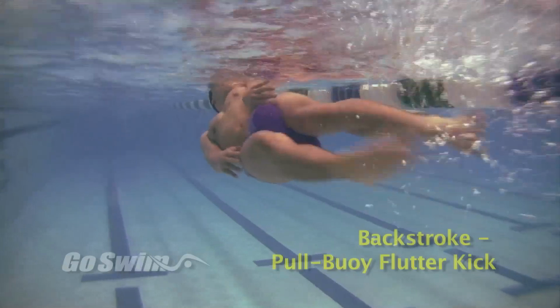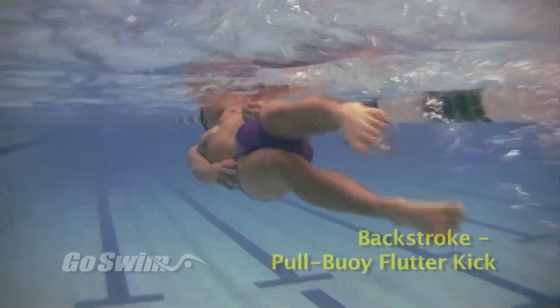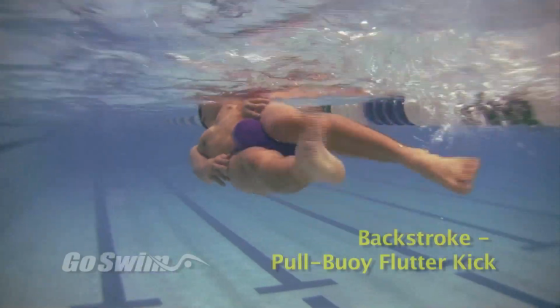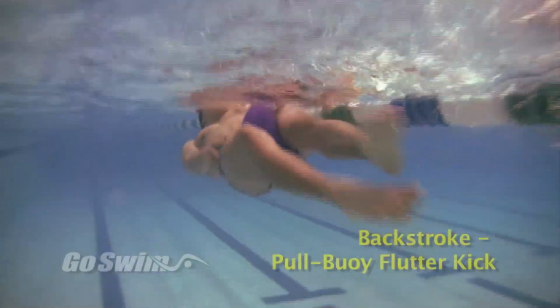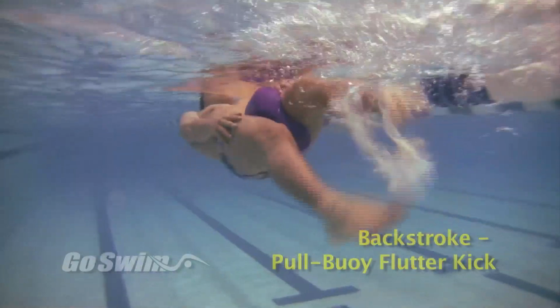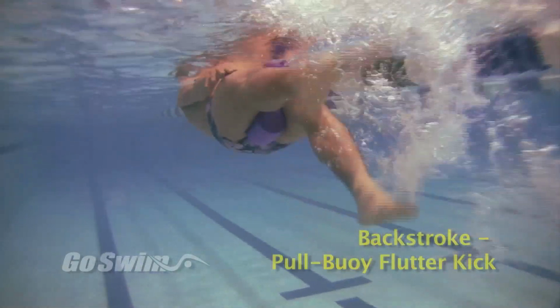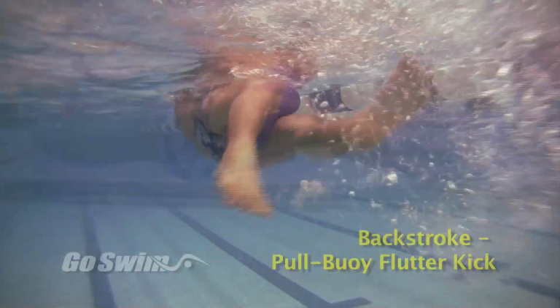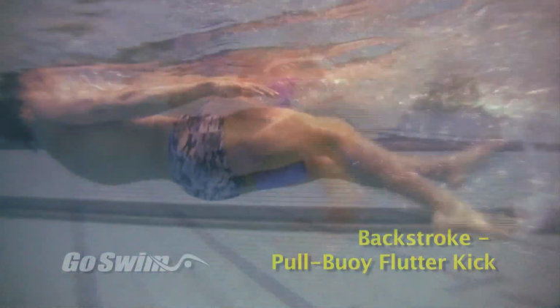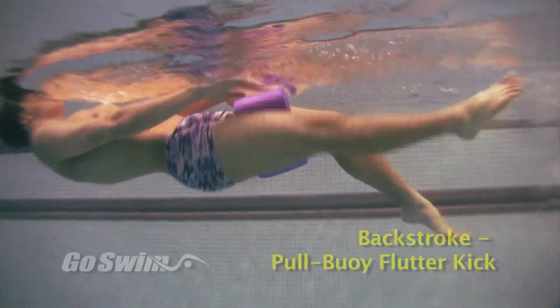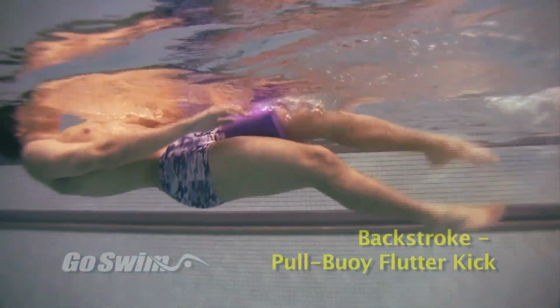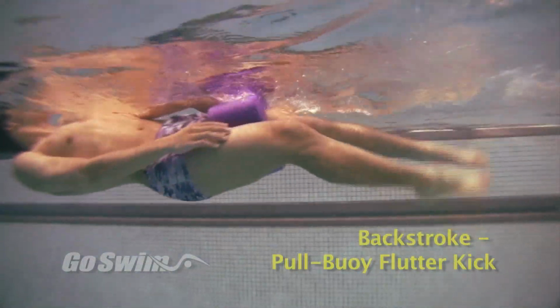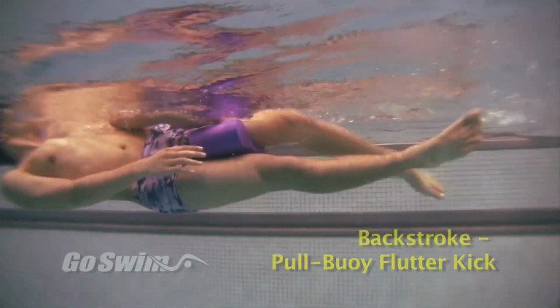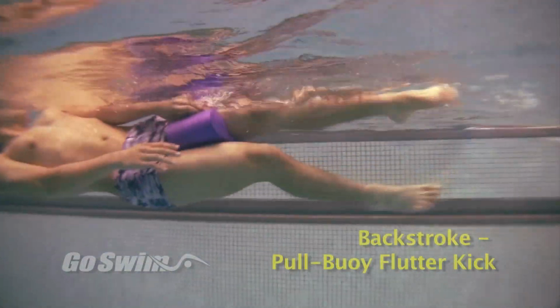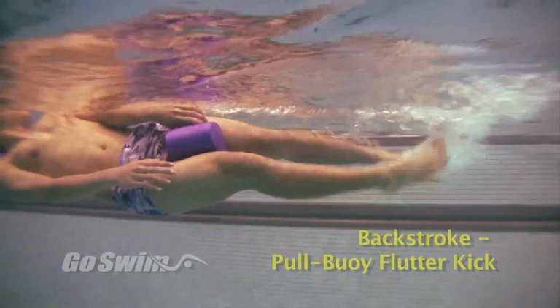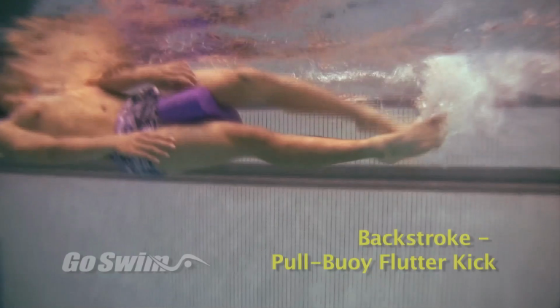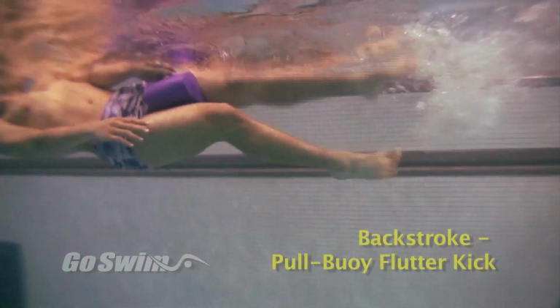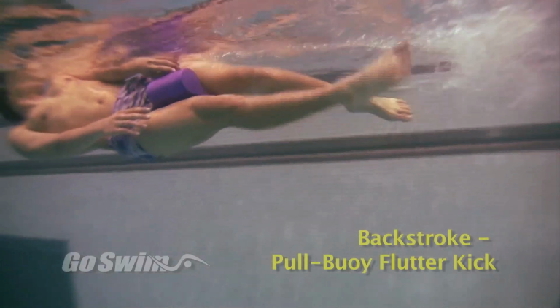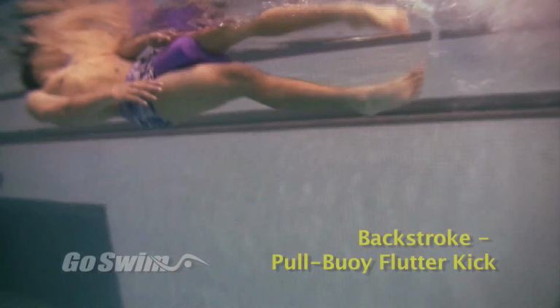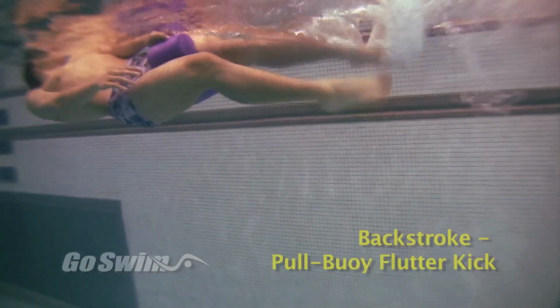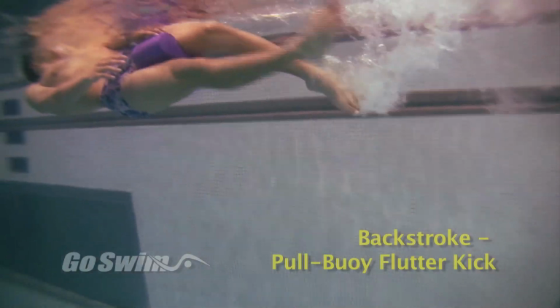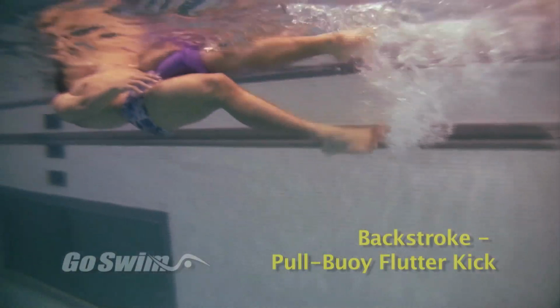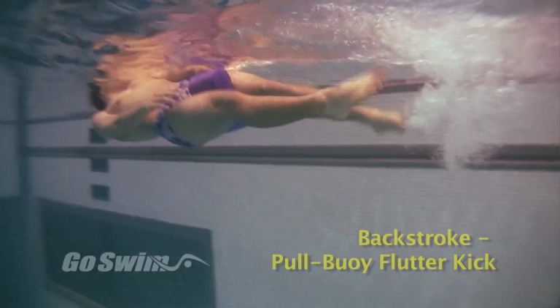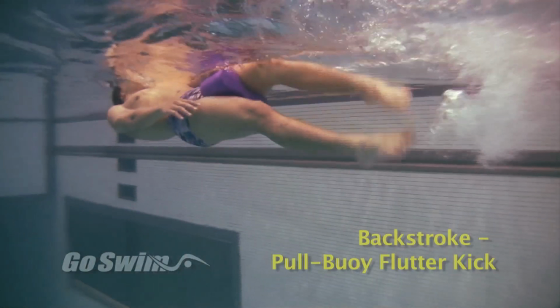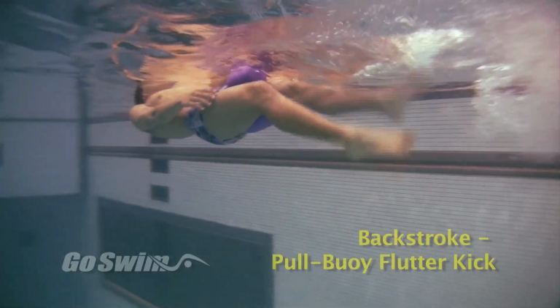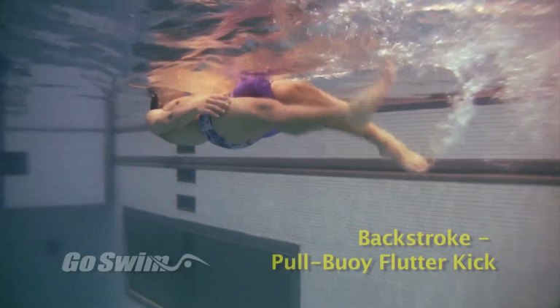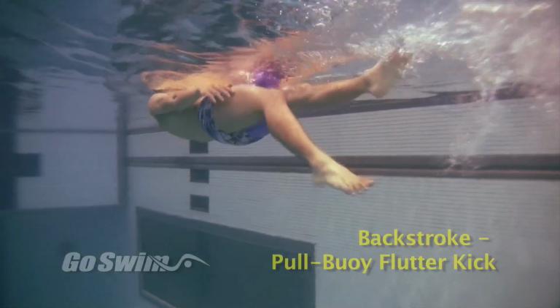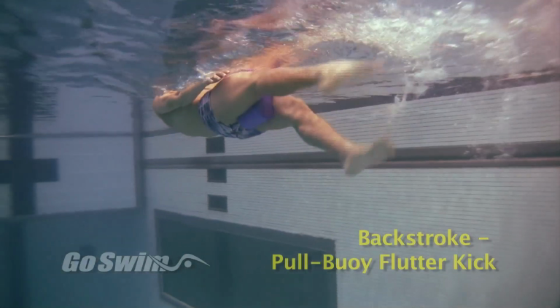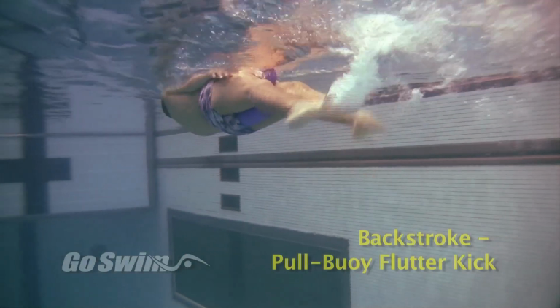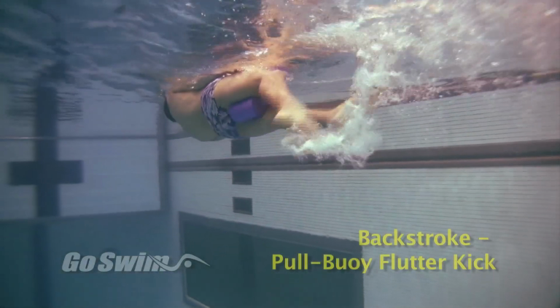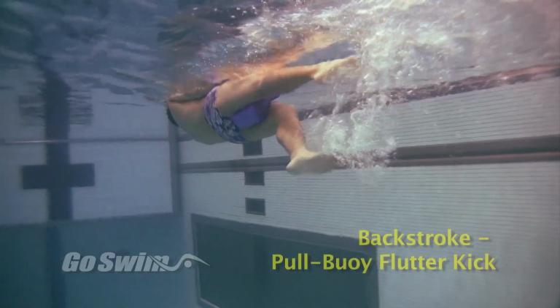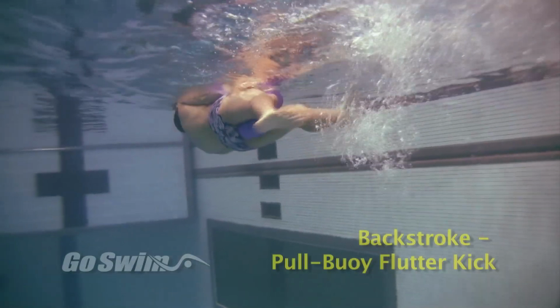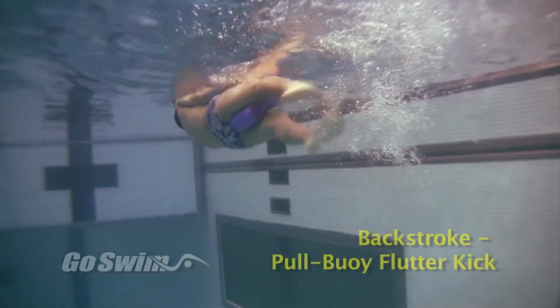How to do it really well — the fine points. Maintain a quick, steady rhythm with your feet. Maintain a steady rhythm with your side-to-side rotation. Try not to use your hands too much. Try alternating a few lengths of pool buoy flutter kick with a few lengths of backstroke.